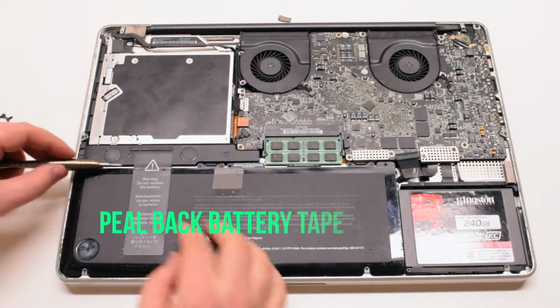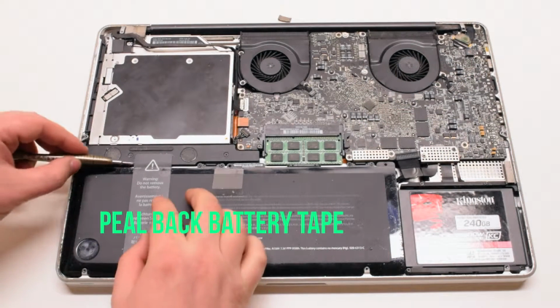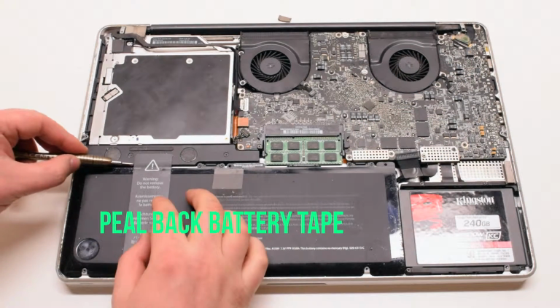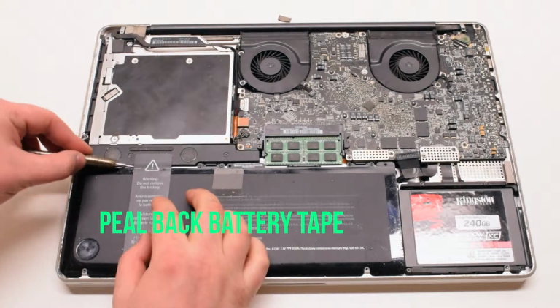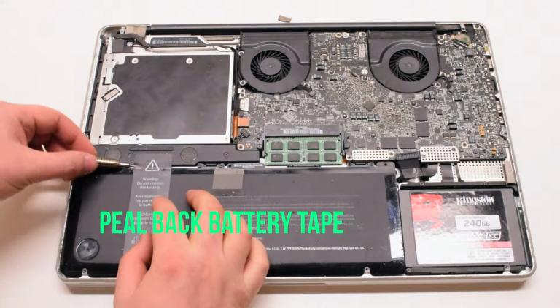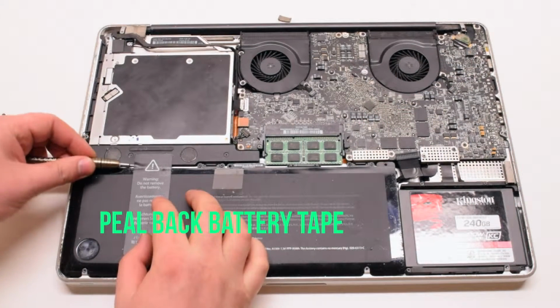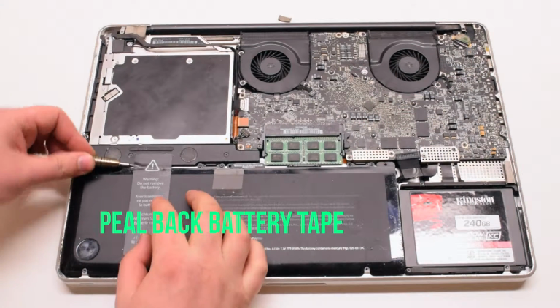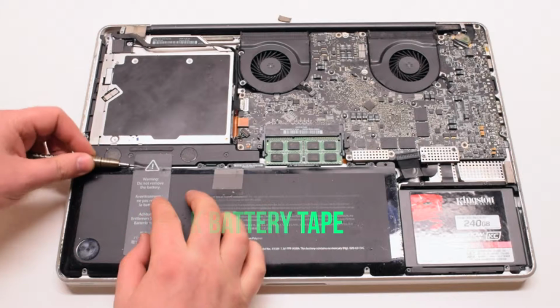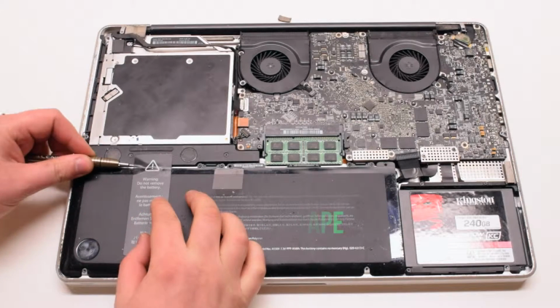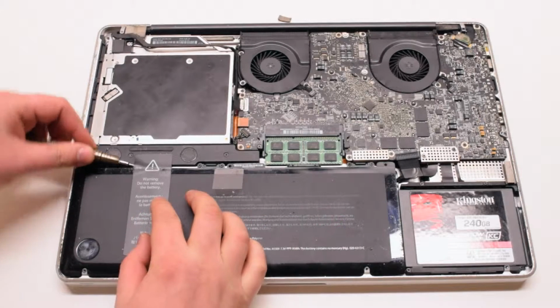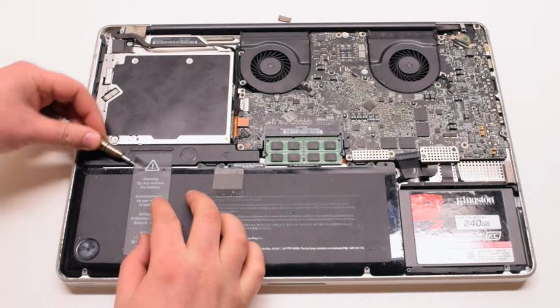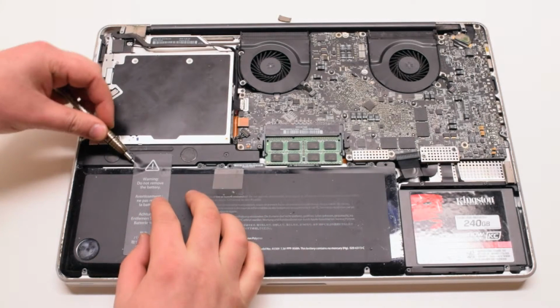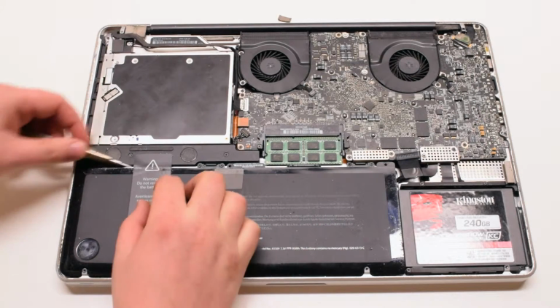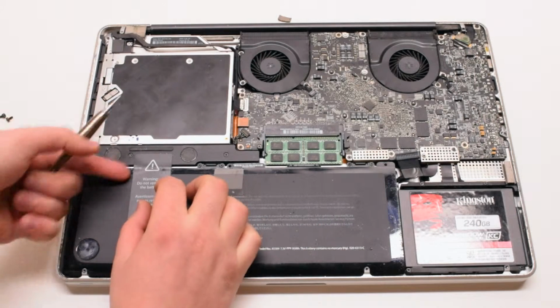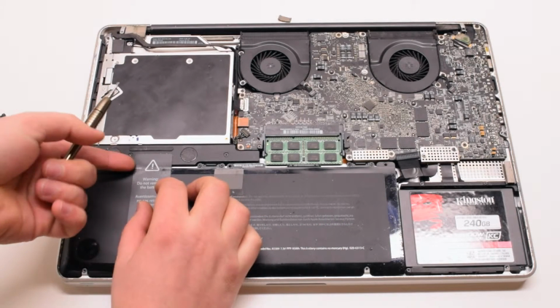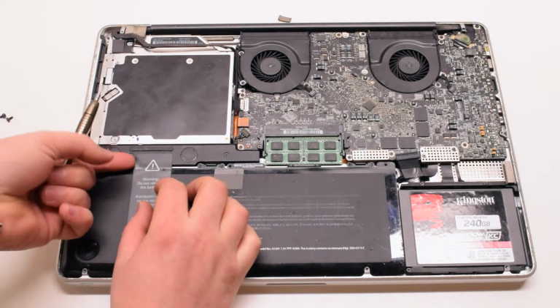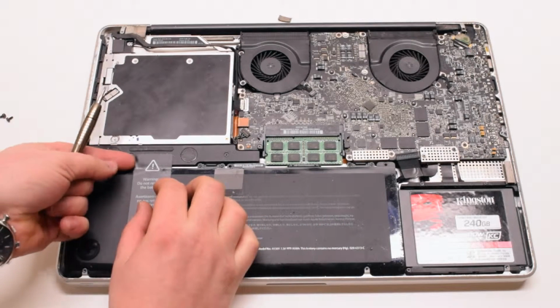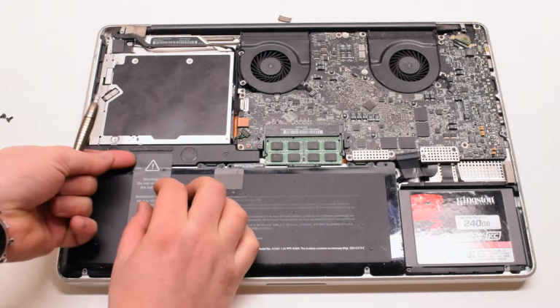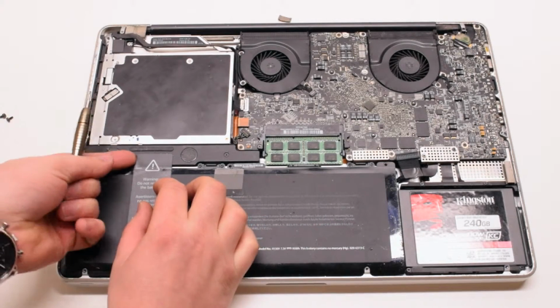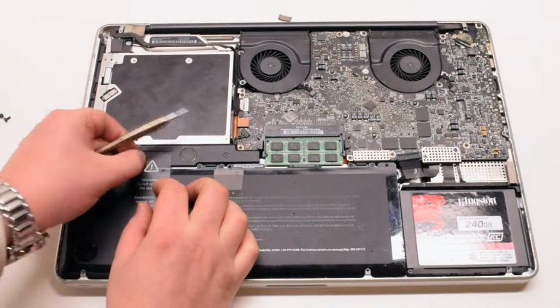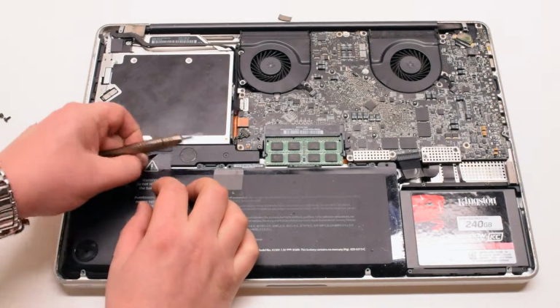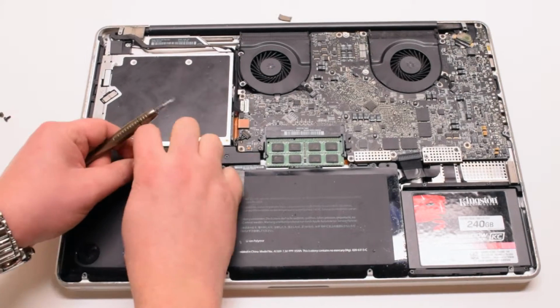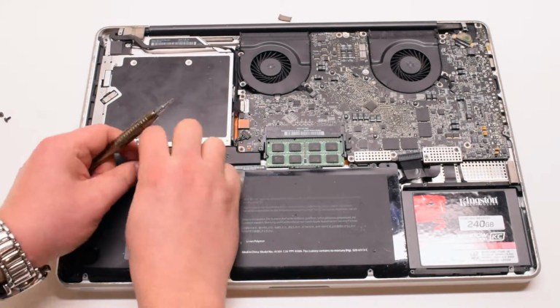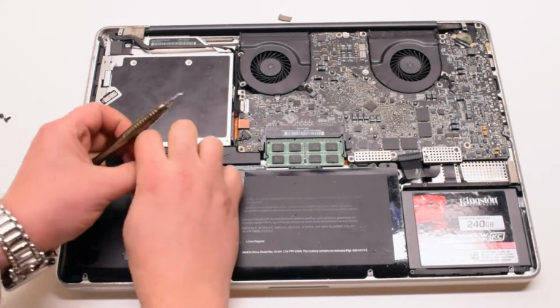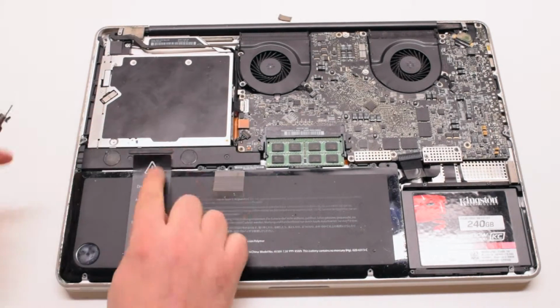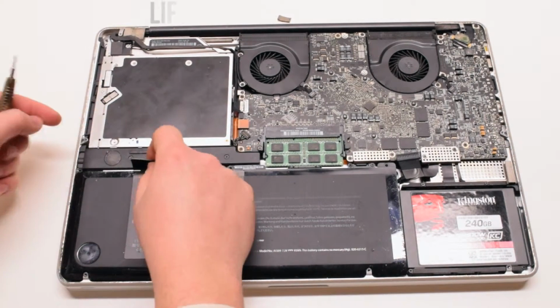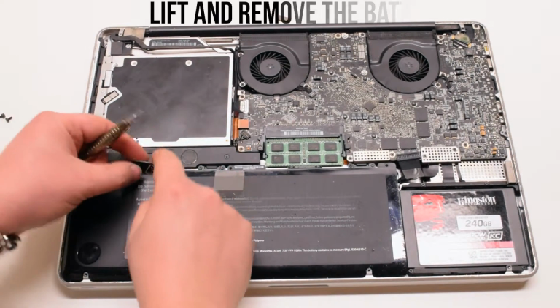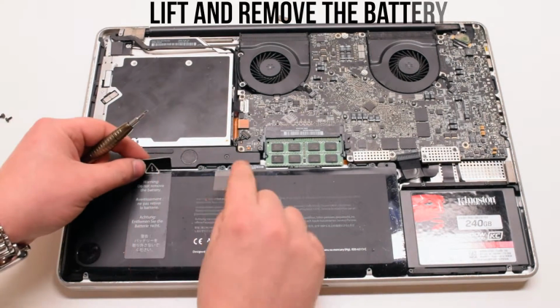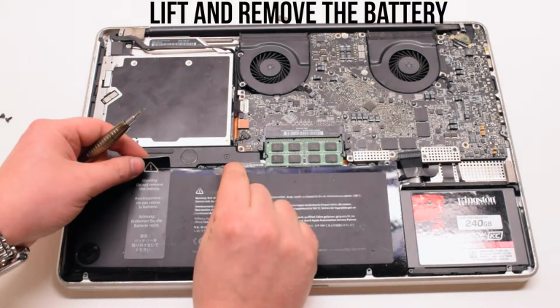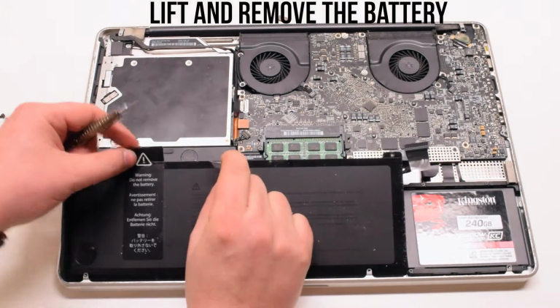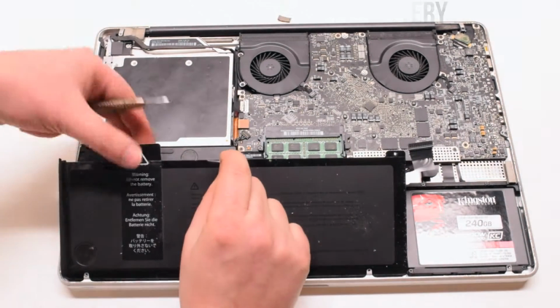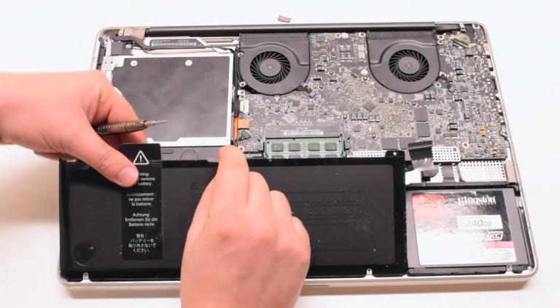Now pry back the tape that's hooked up to the speaker. This might be a little hard. Then lift and remove the battery.